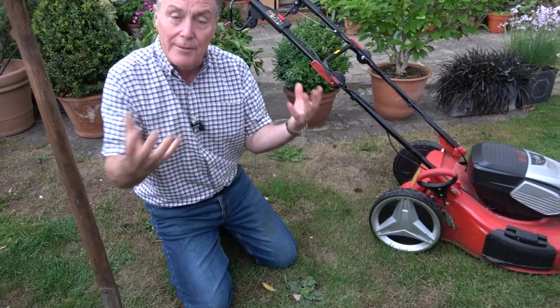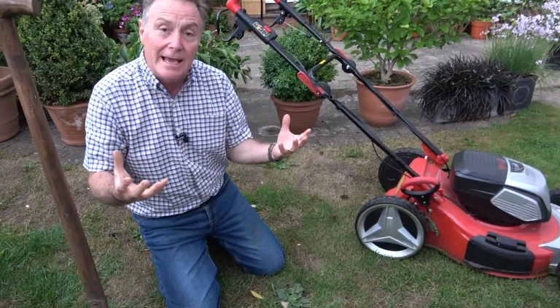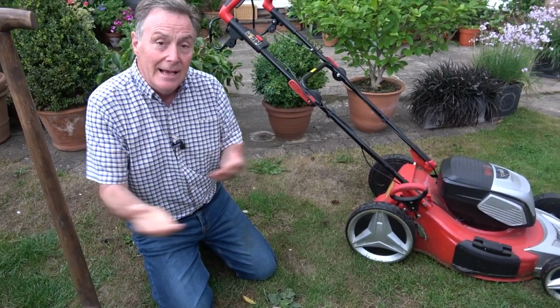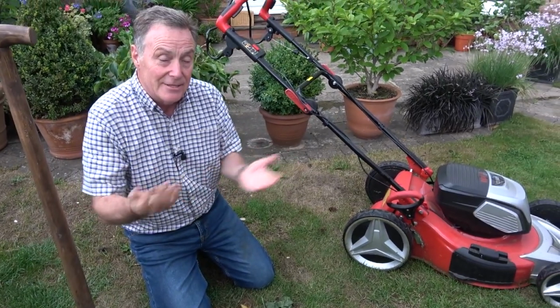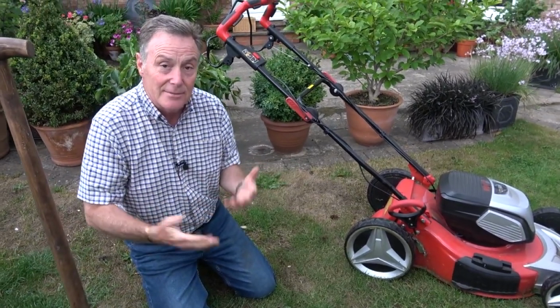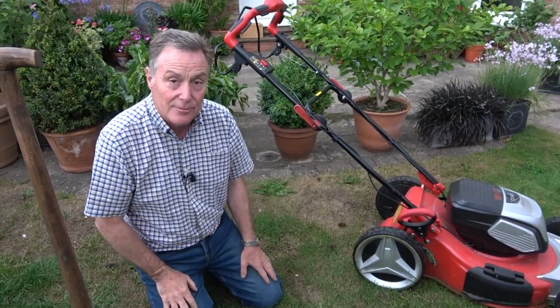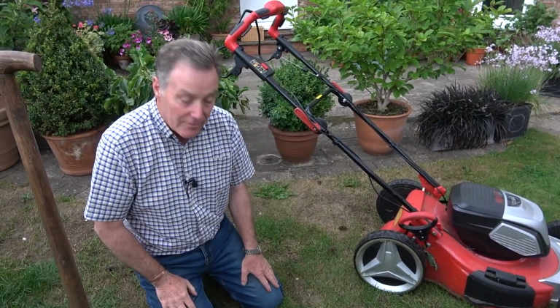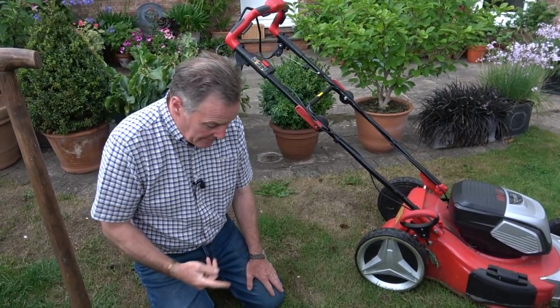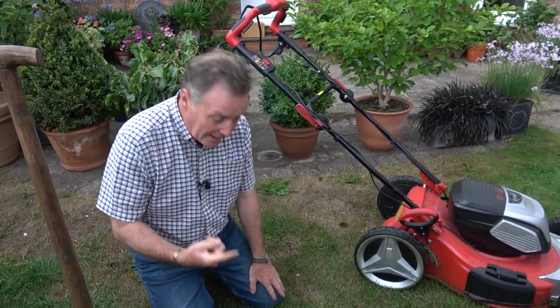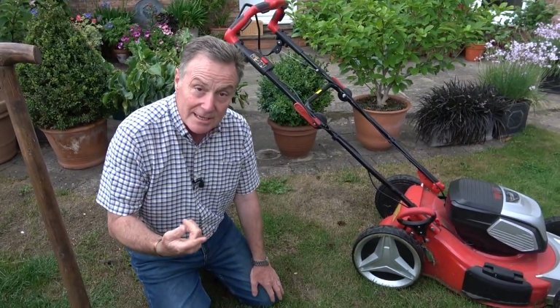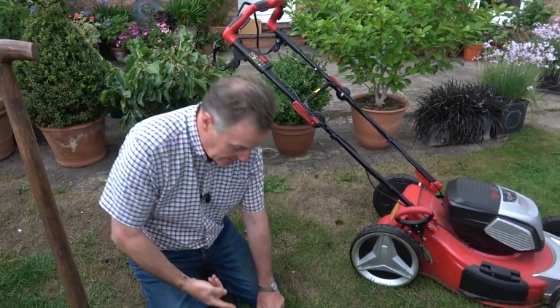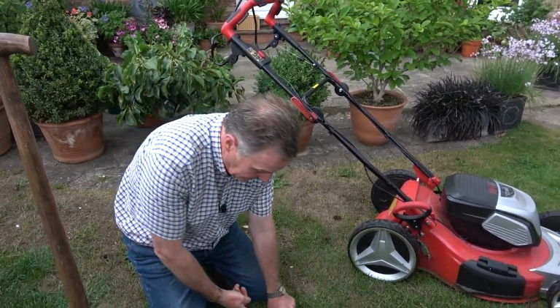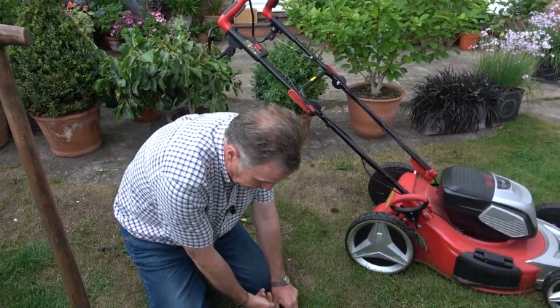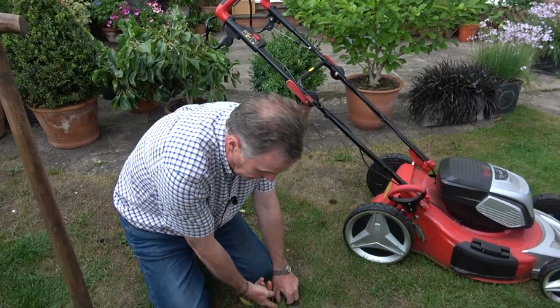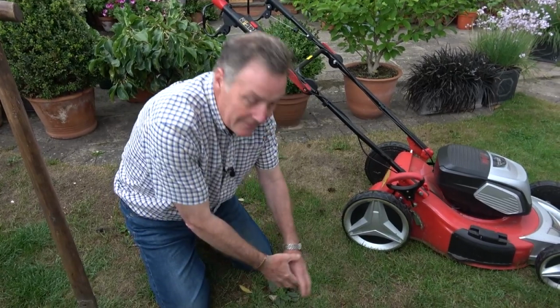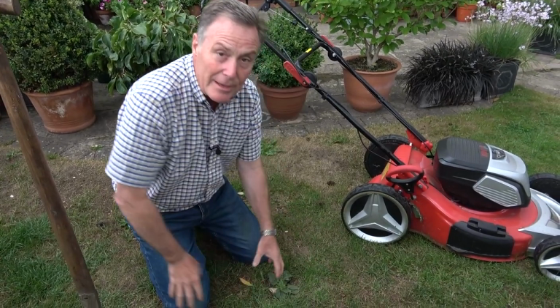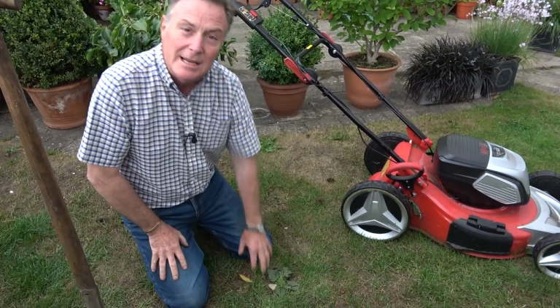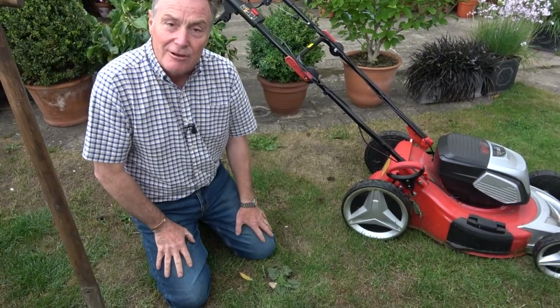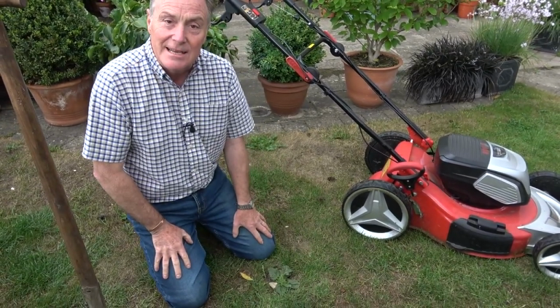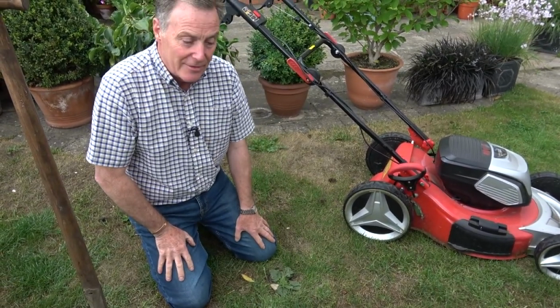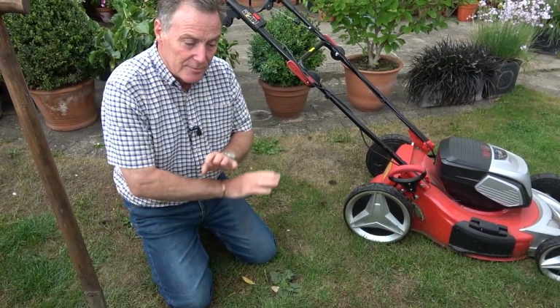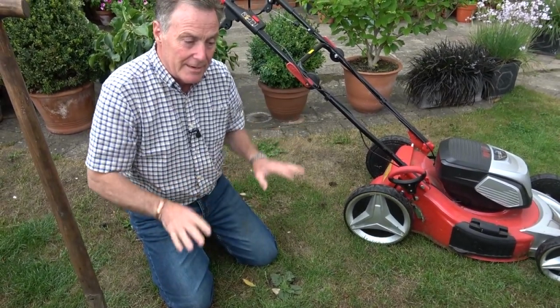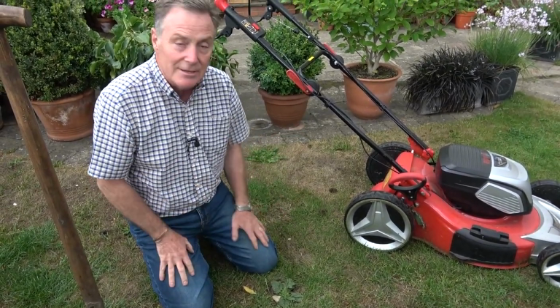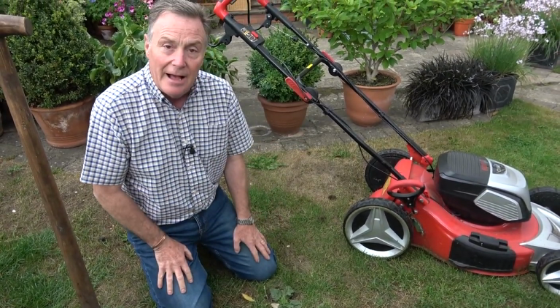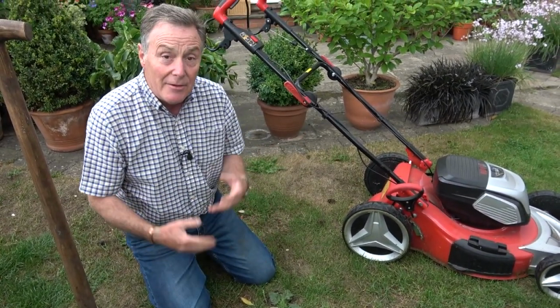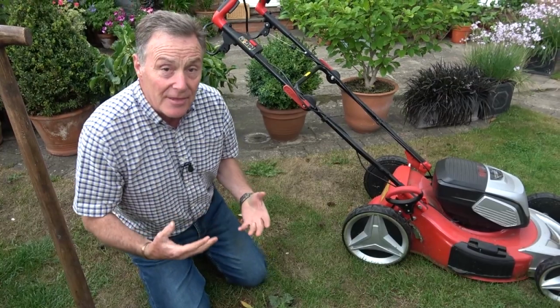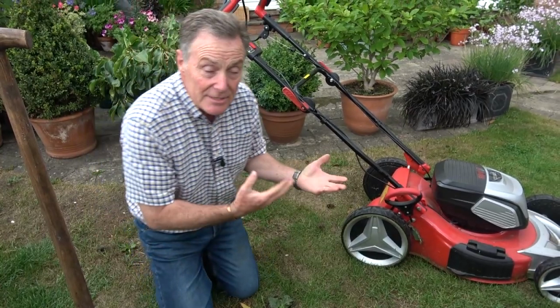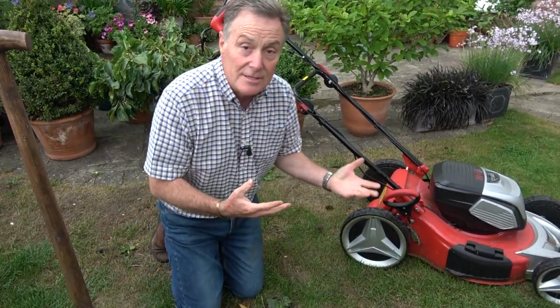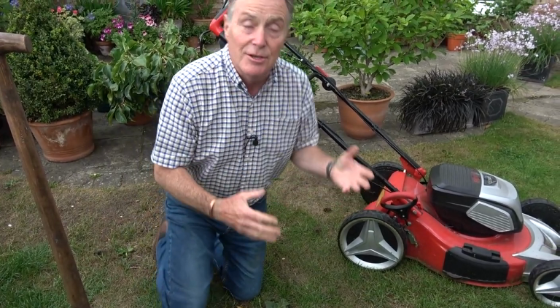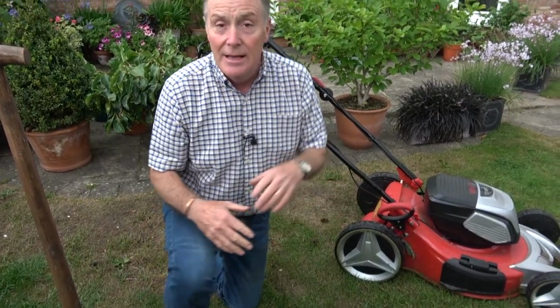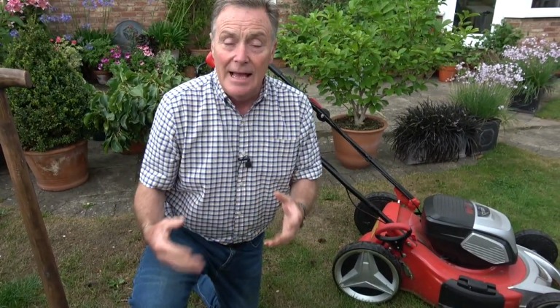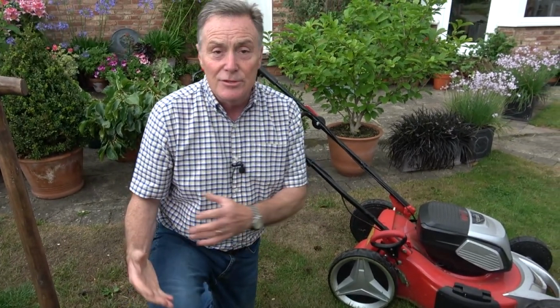I'm going to leave them for now, but what I'll probably do in the autumn when the grass is growing again is just get a little knife, cut those off, and put a little bit of grass seed on there to grow it out.